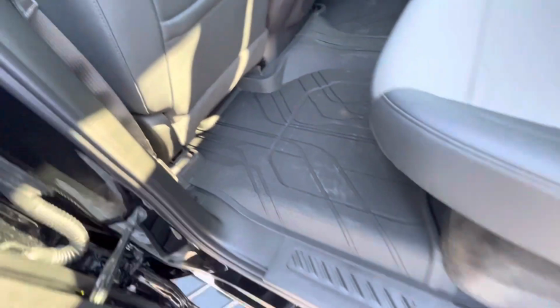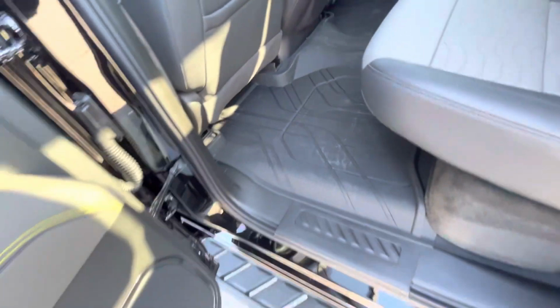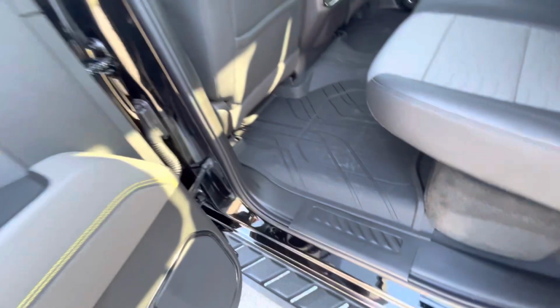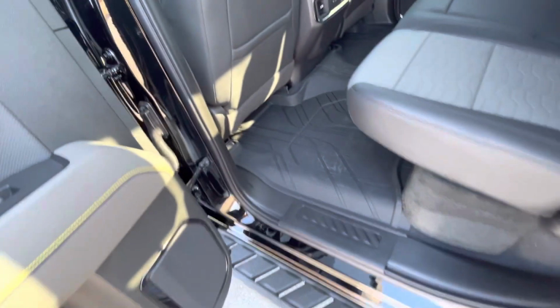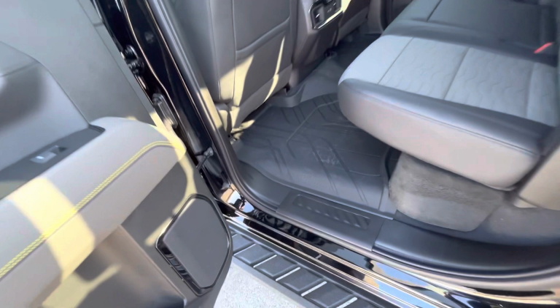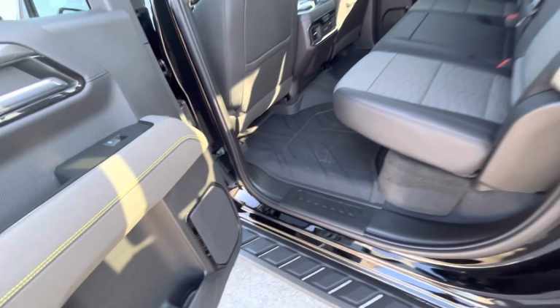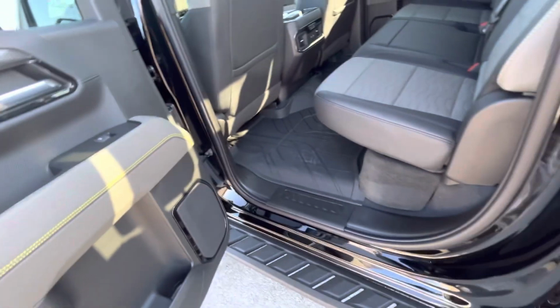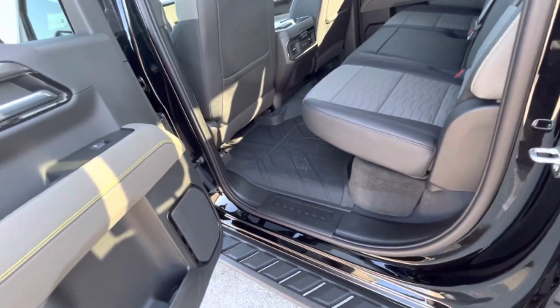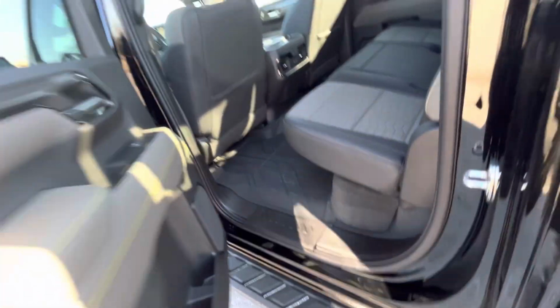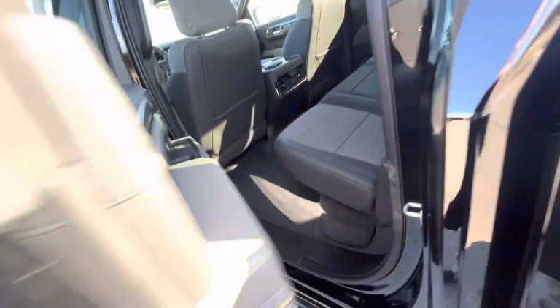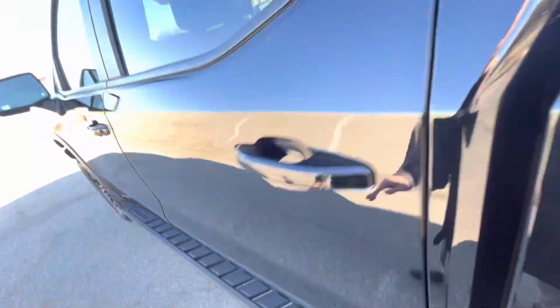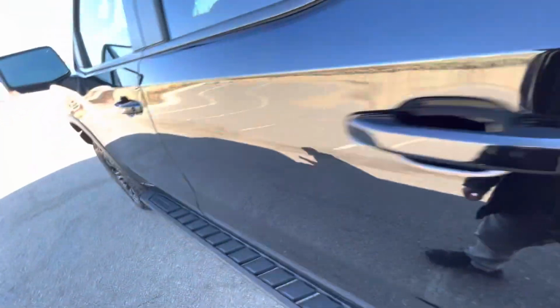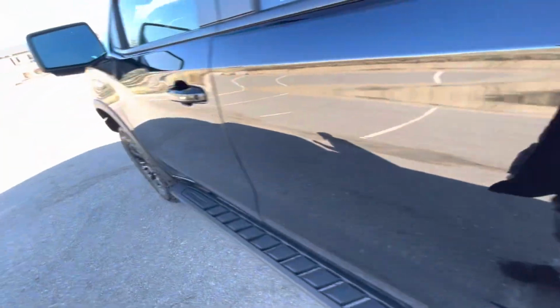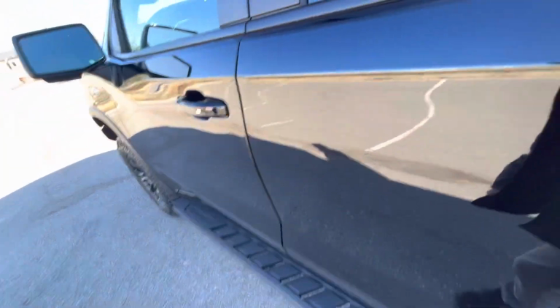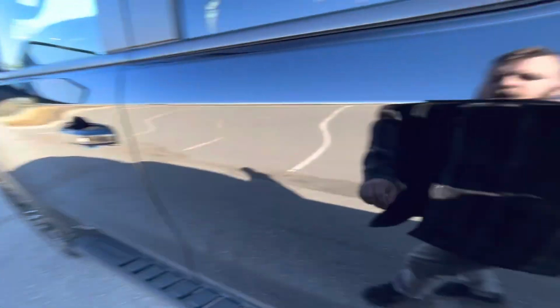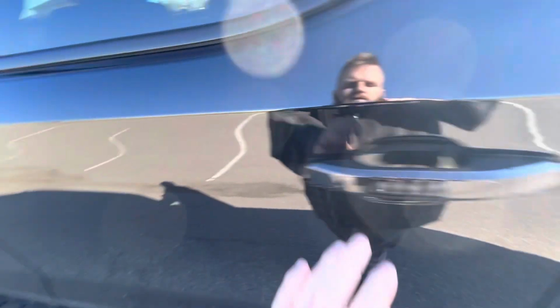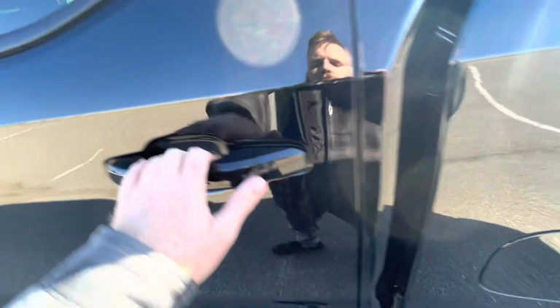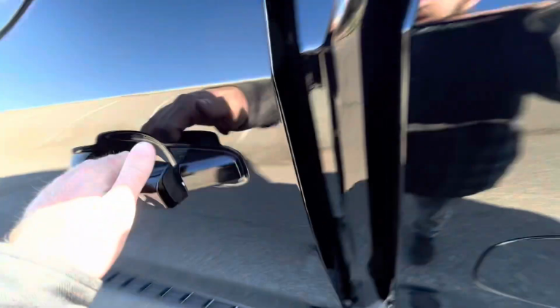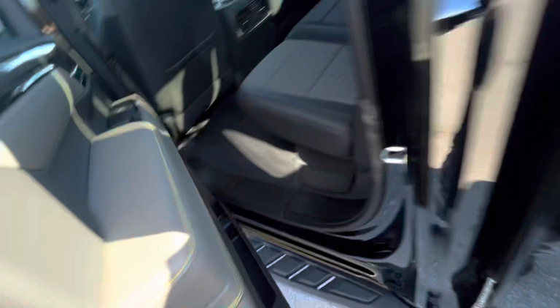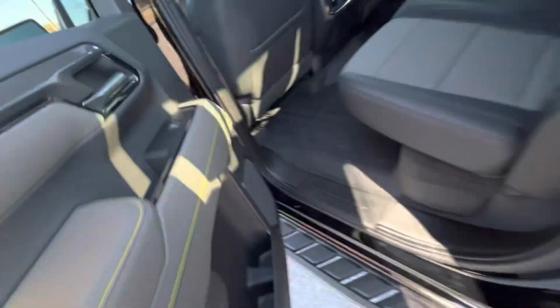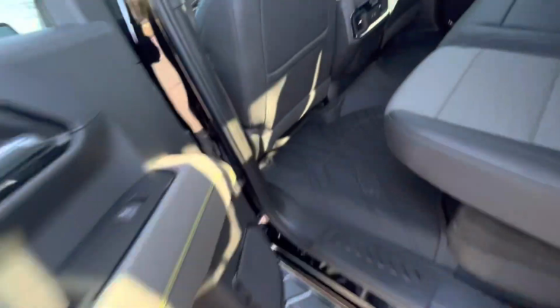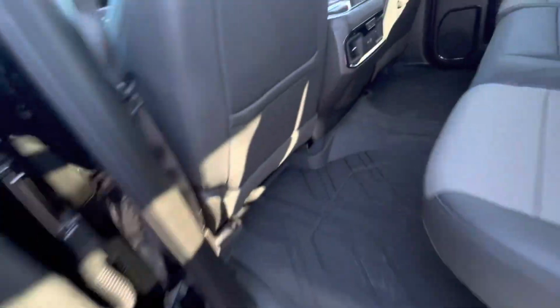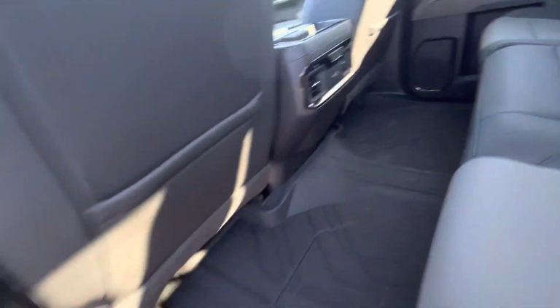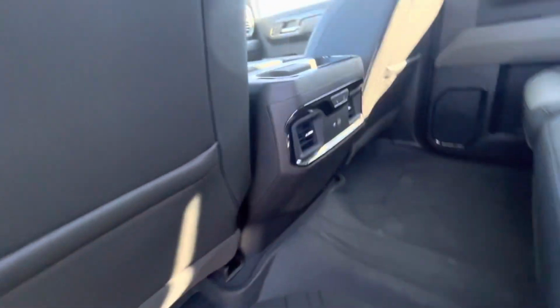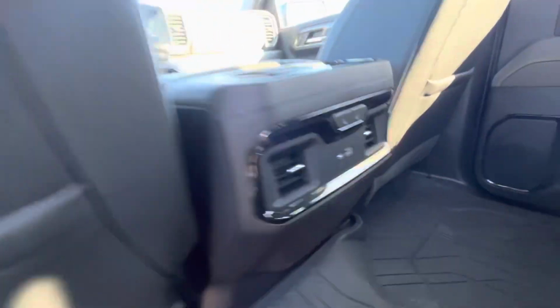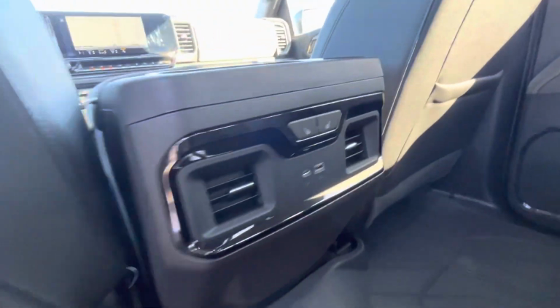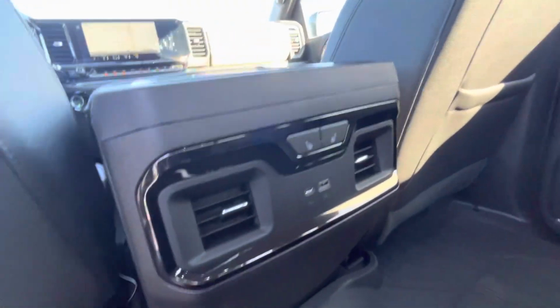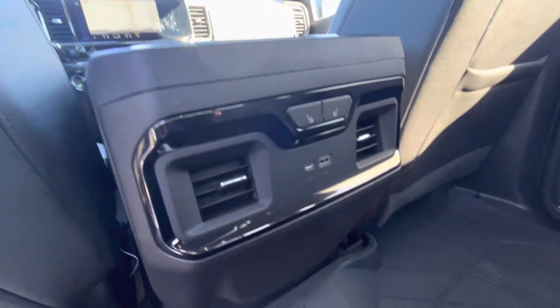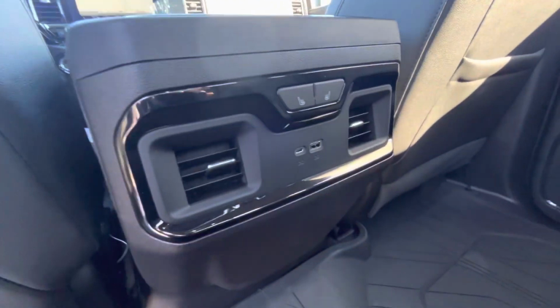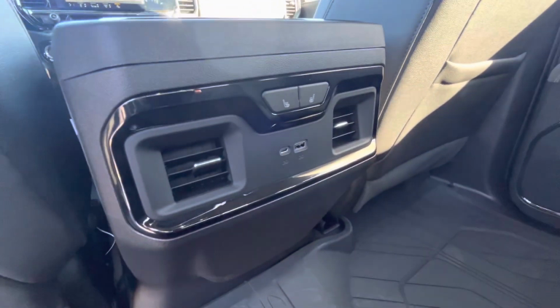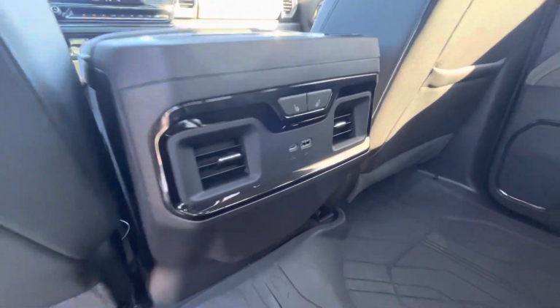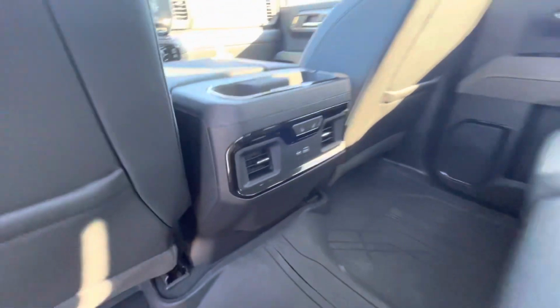The rear floor is in a two-piece vinyl format — all-weather flooring in the back. It also has rear heated seats and rear USB ports.